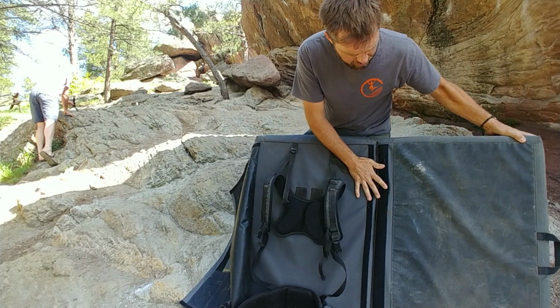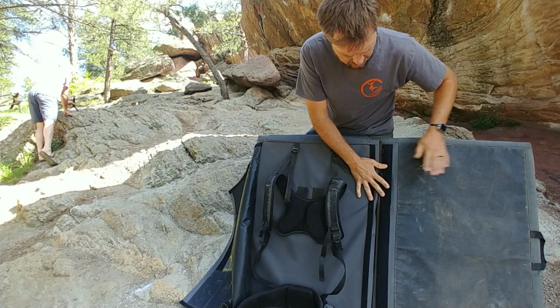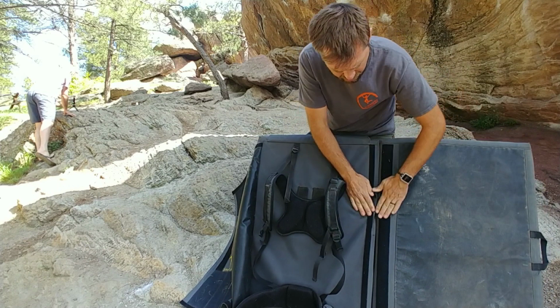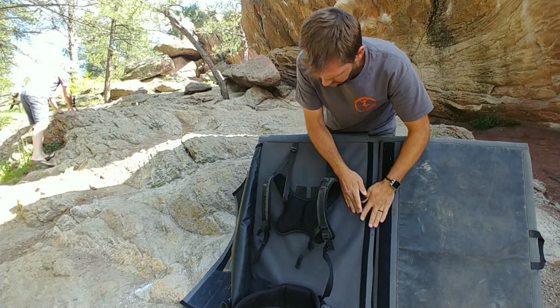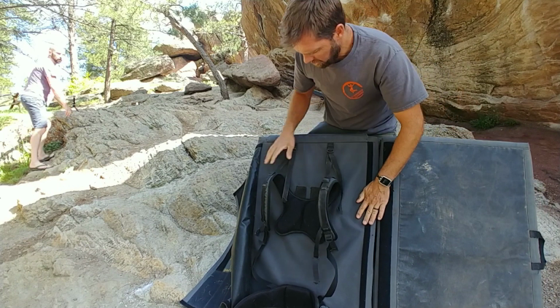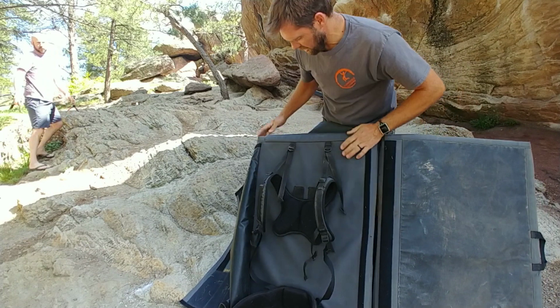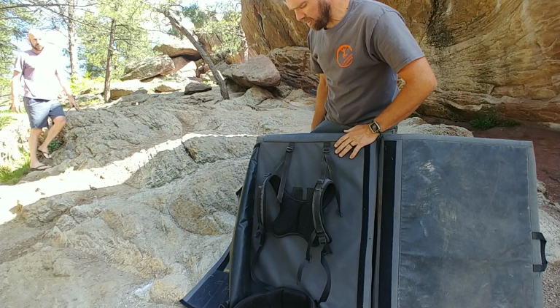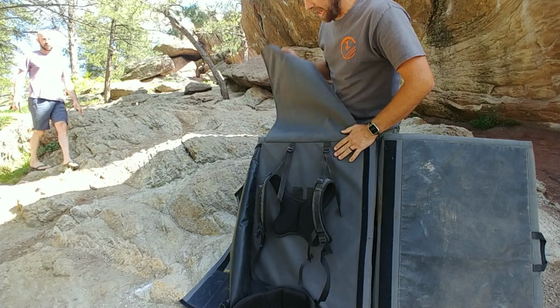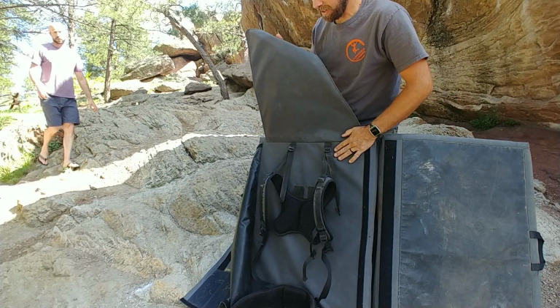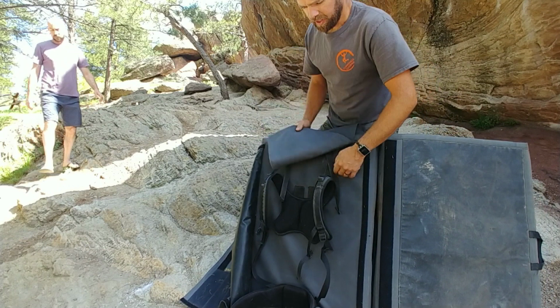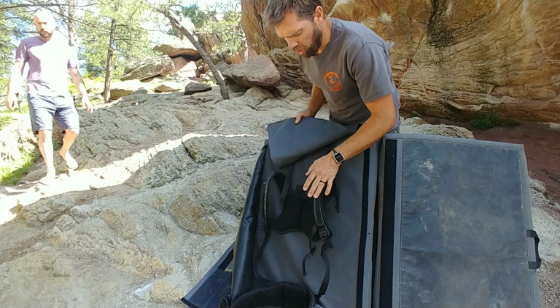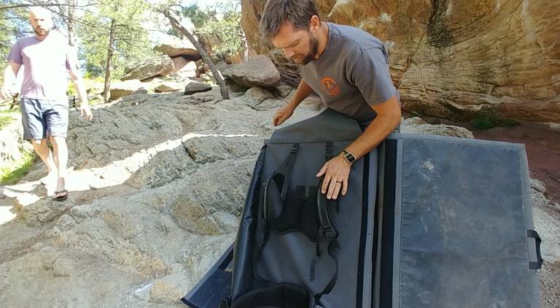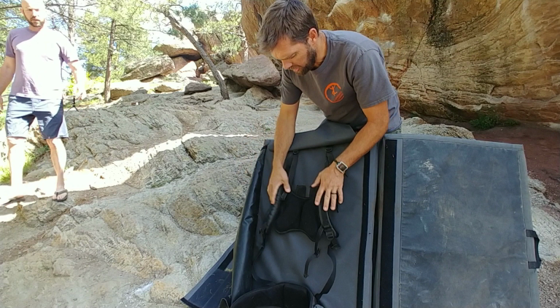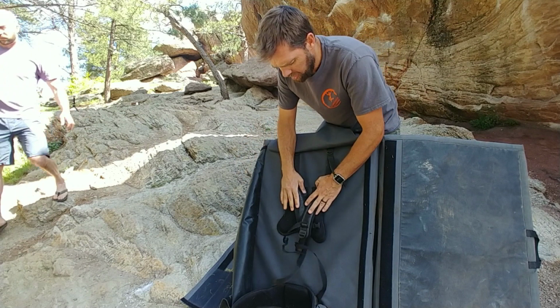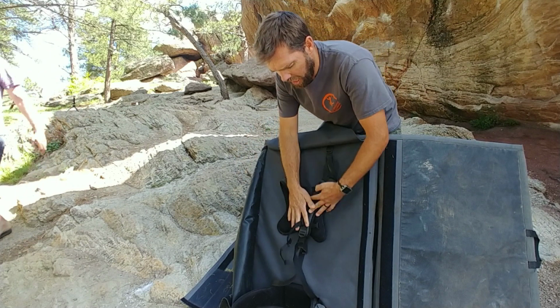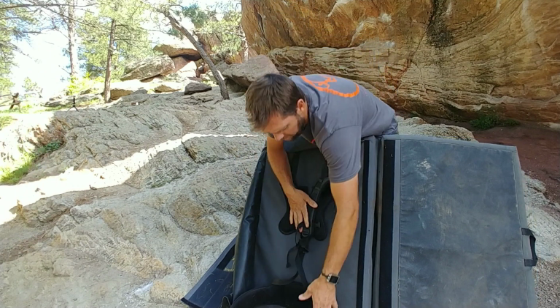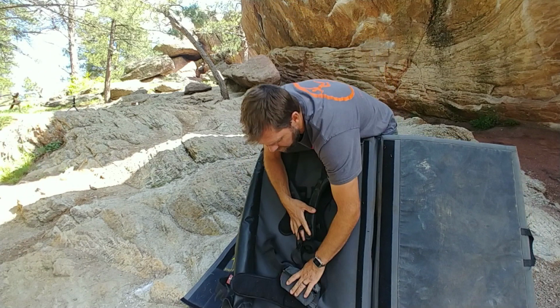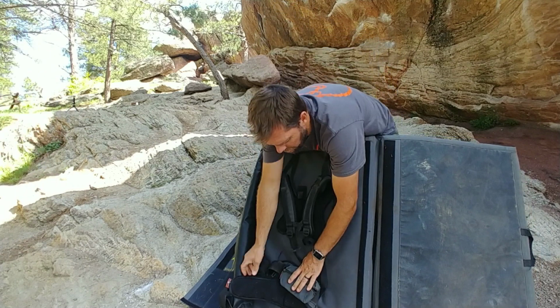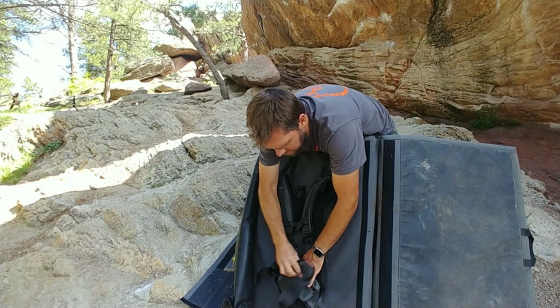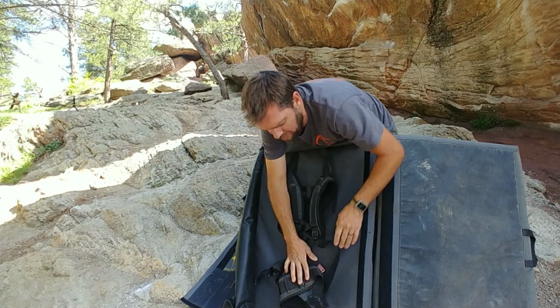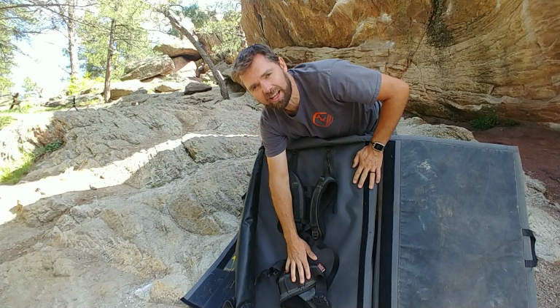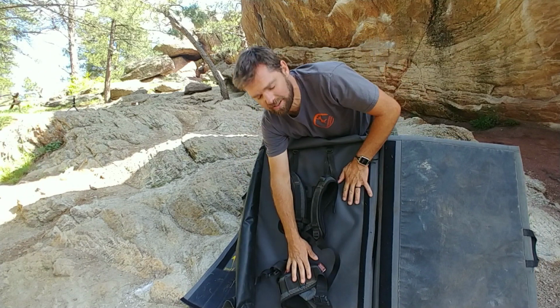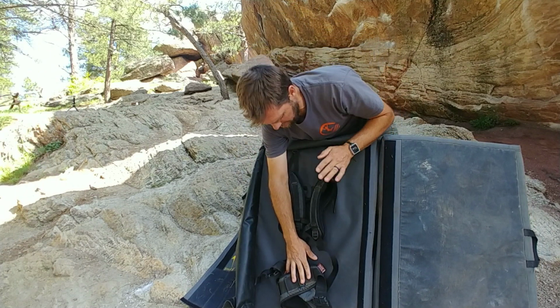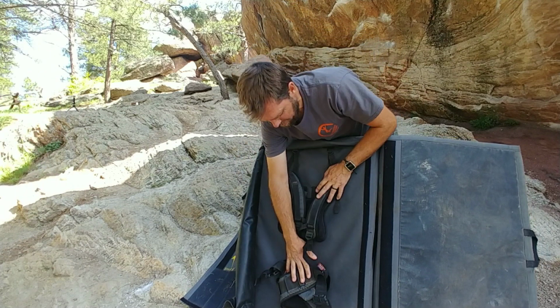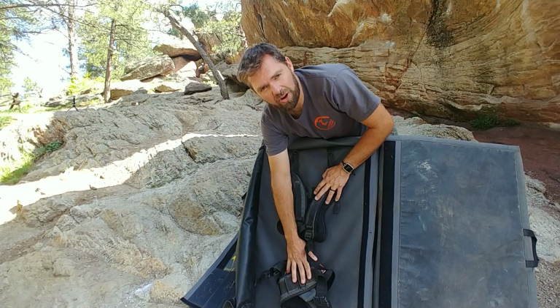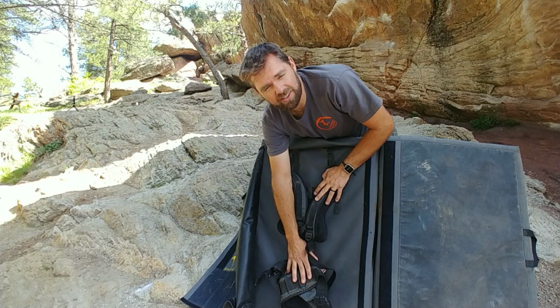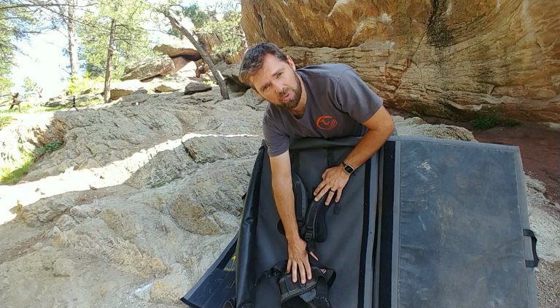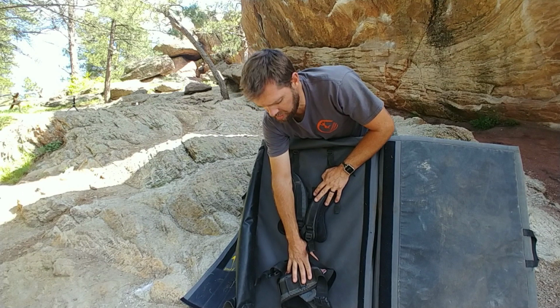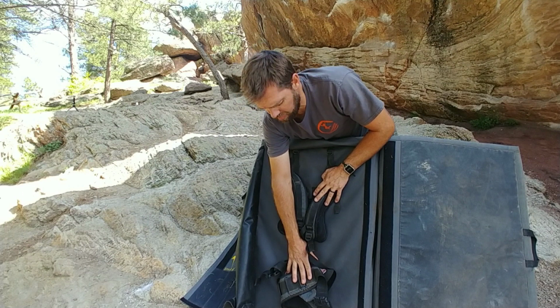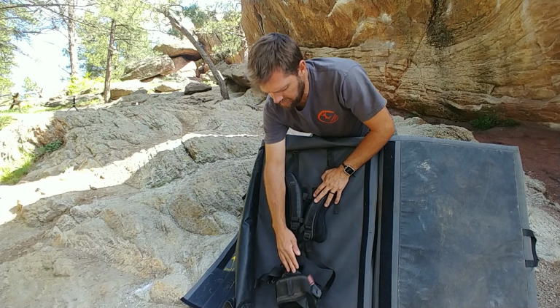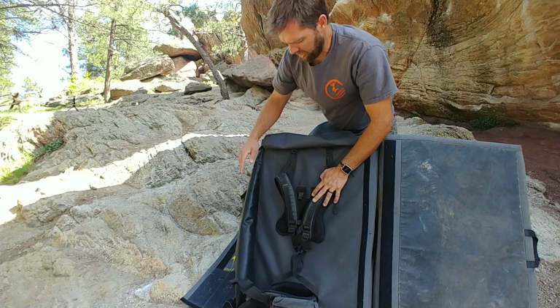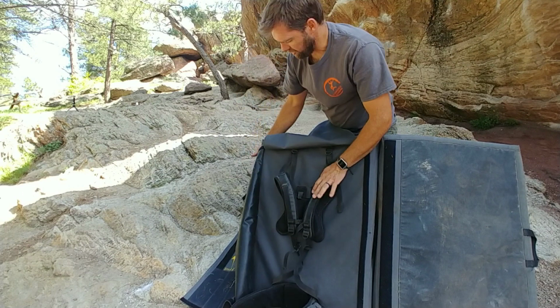You'll see that there are these Velcros here and these big flaps. They come over and protect your nice harness, so when you're walking out at the end of the day, you don't have it covered with mud and dirt. It's protected.